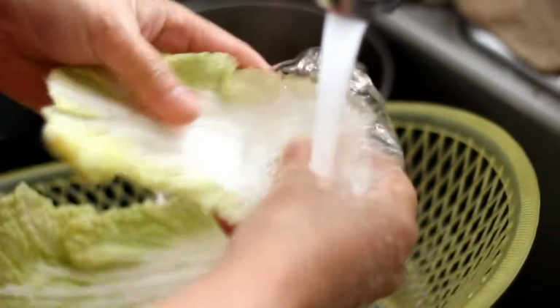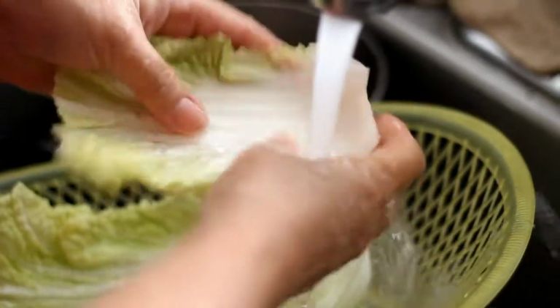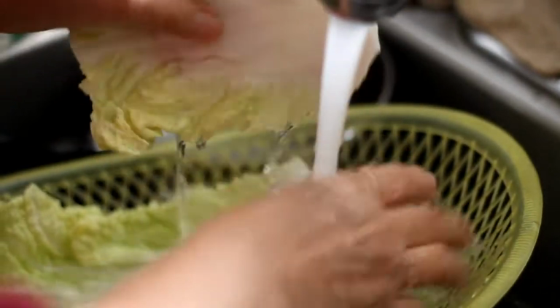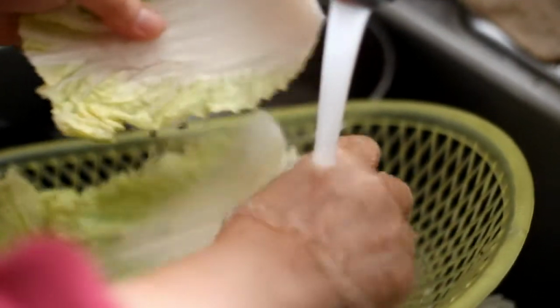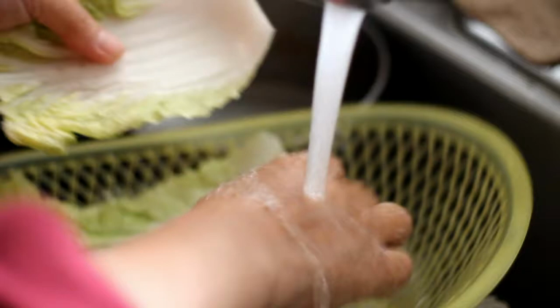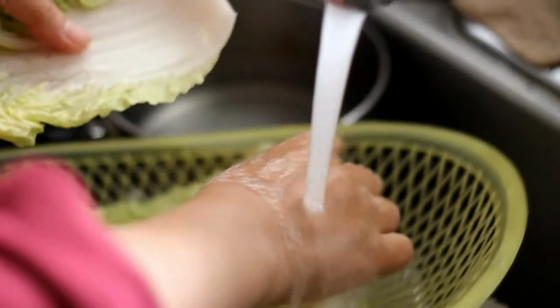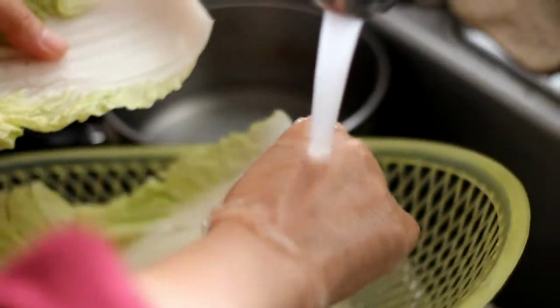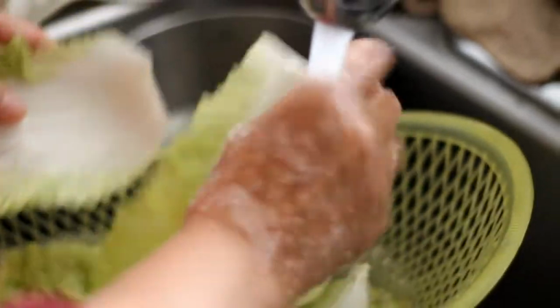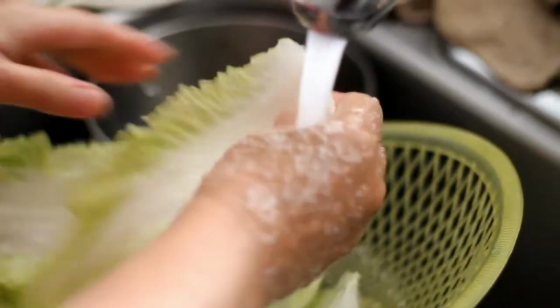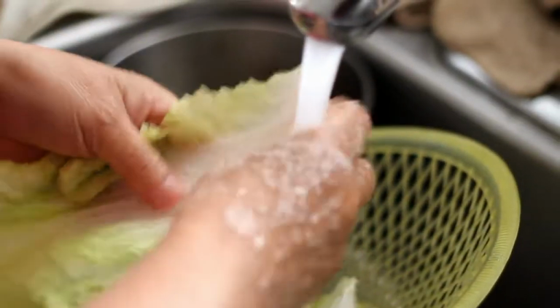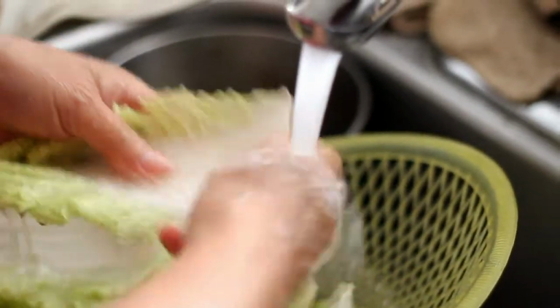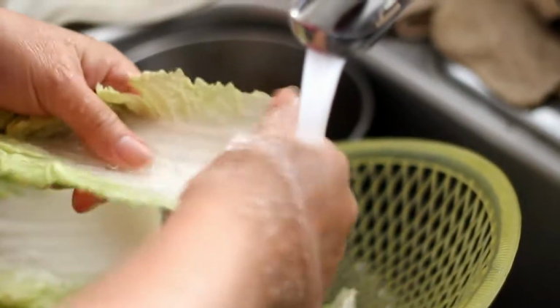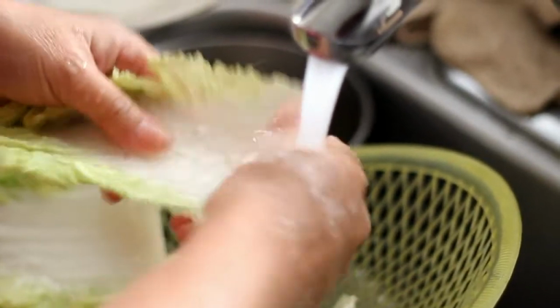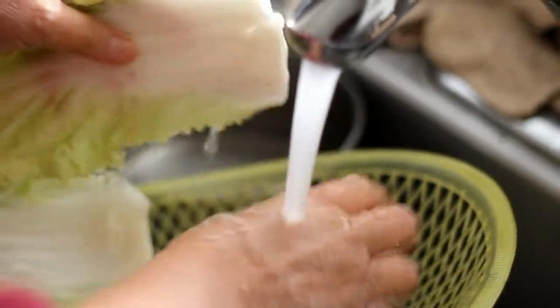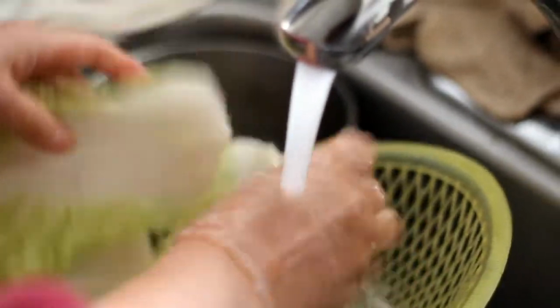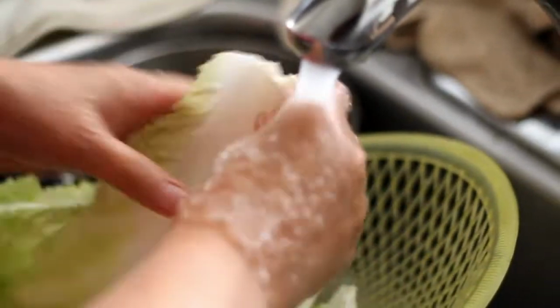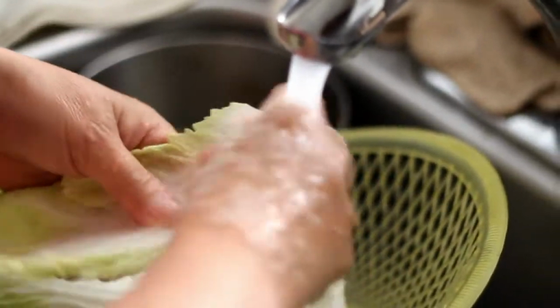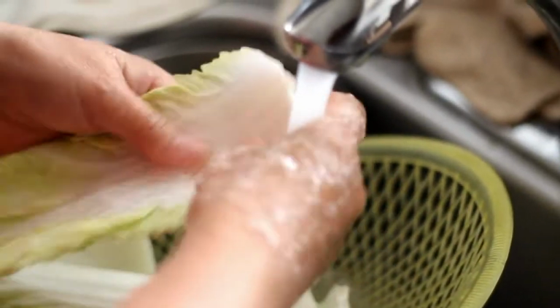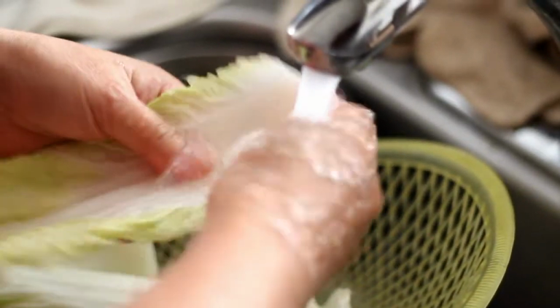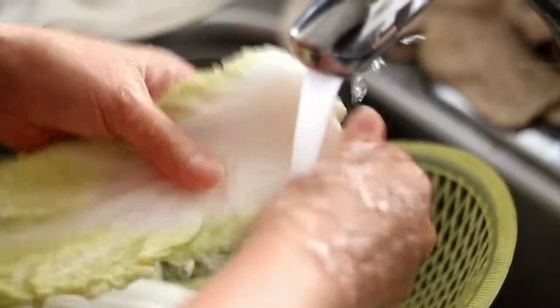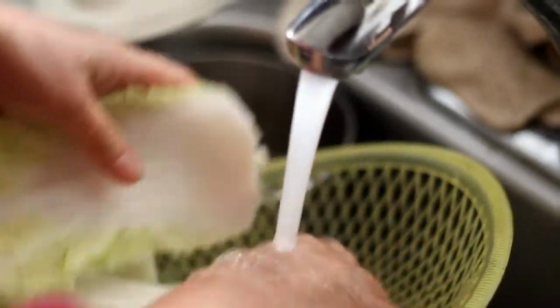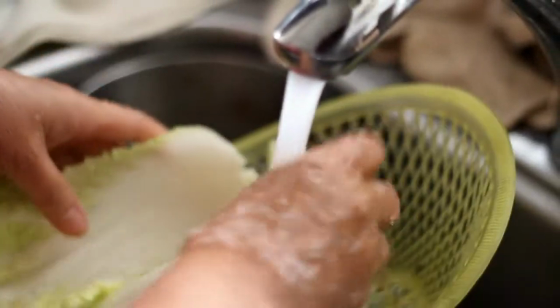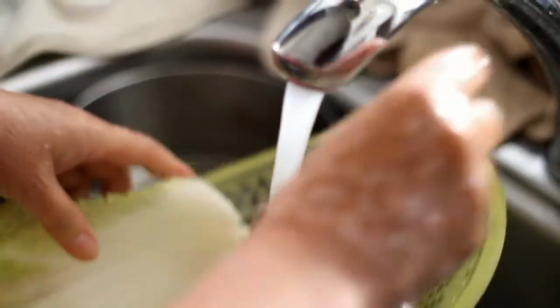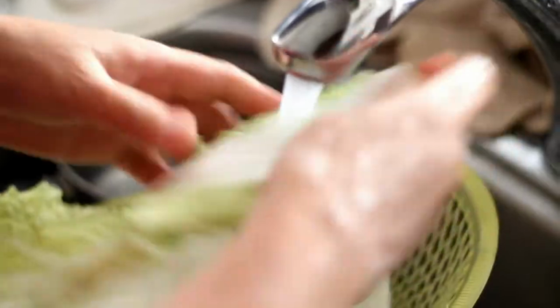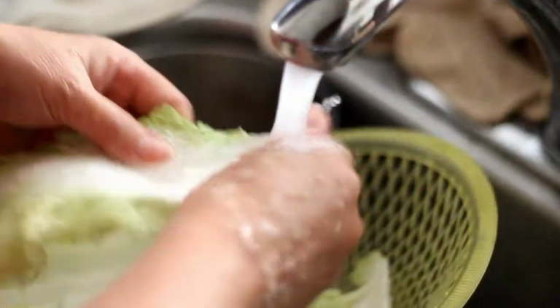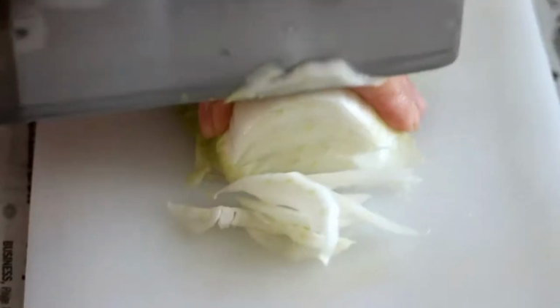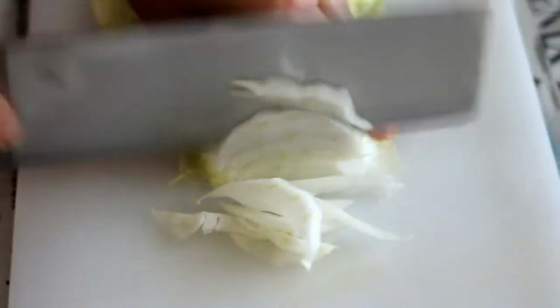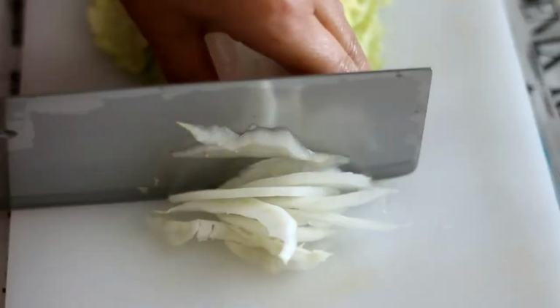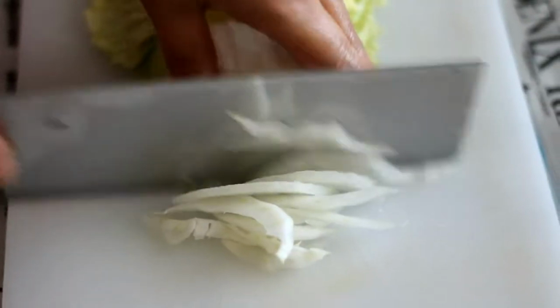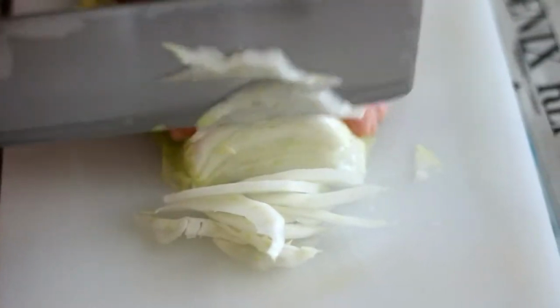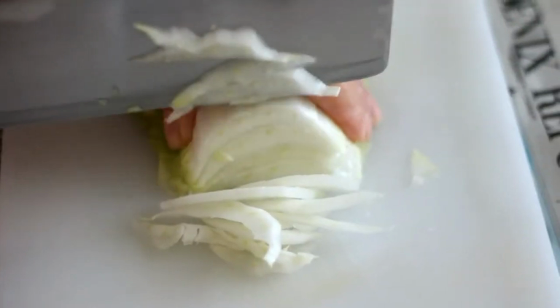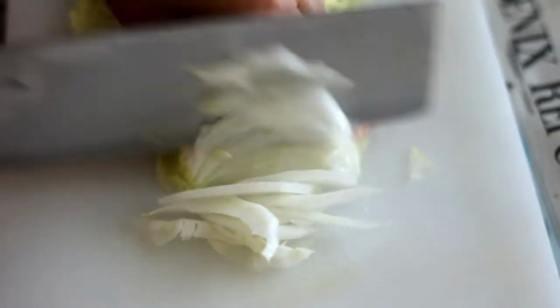Chop 1 small napa cabbage — you need about 2 and a half cups. Remember to rinse with water before chopping, put into a bowl and set aside.